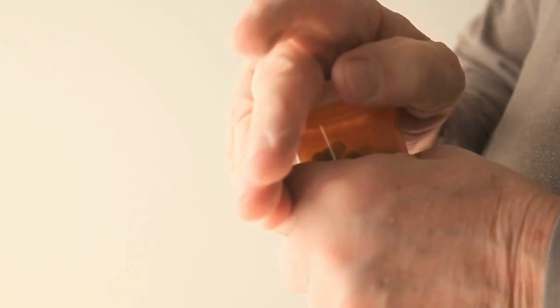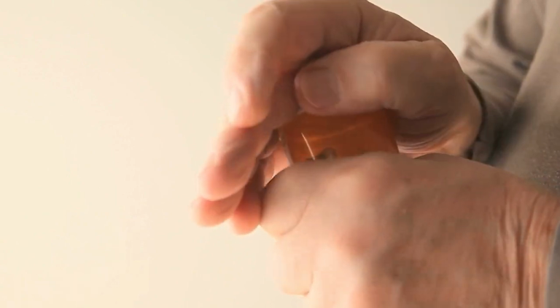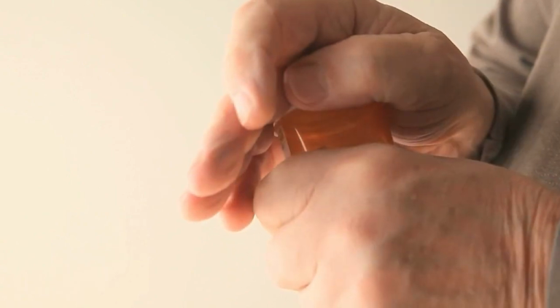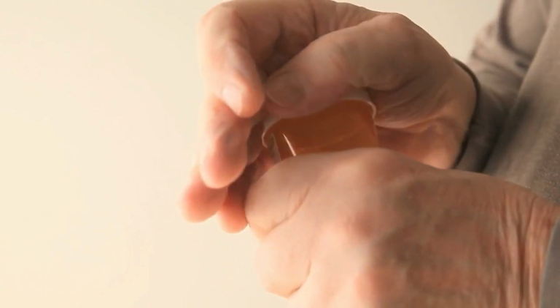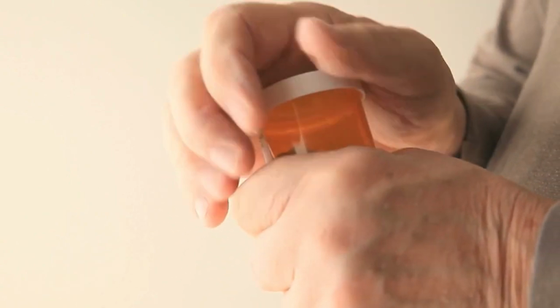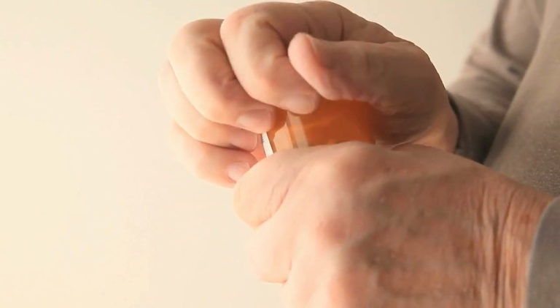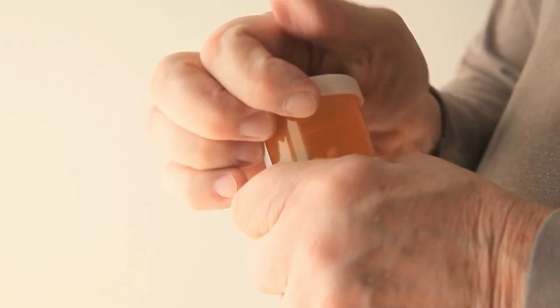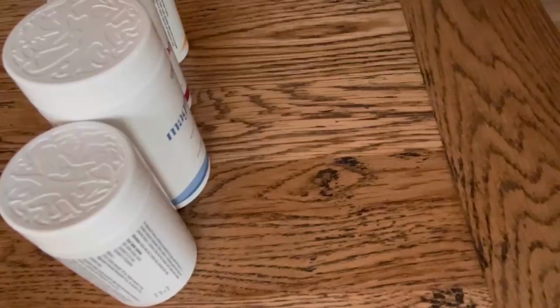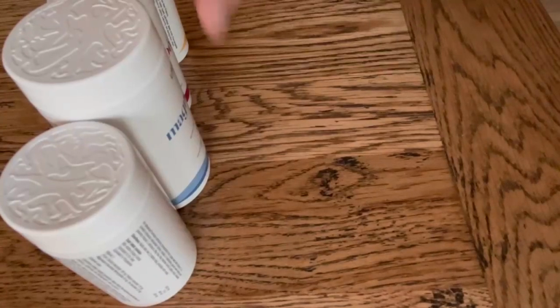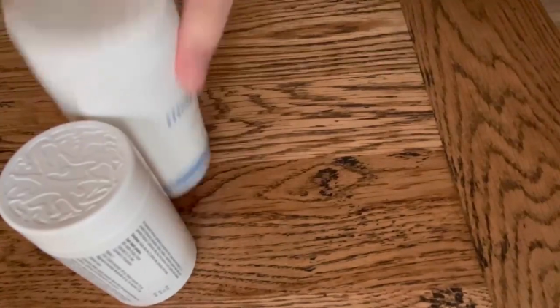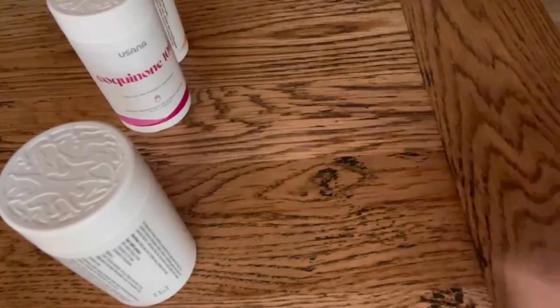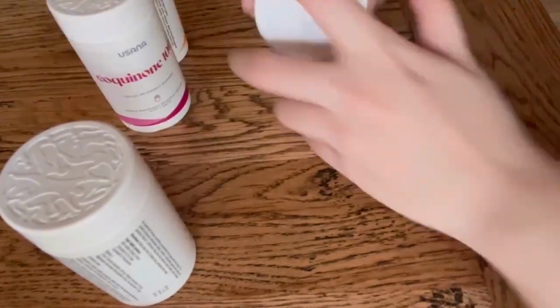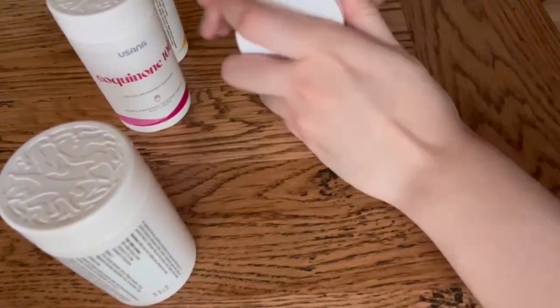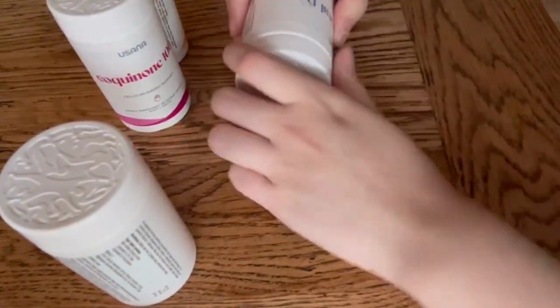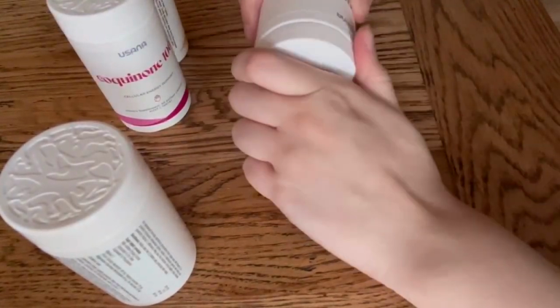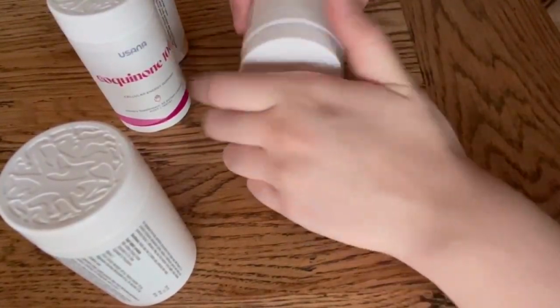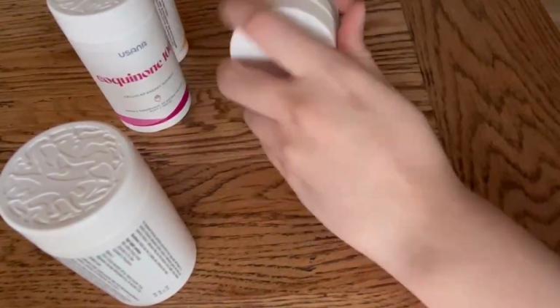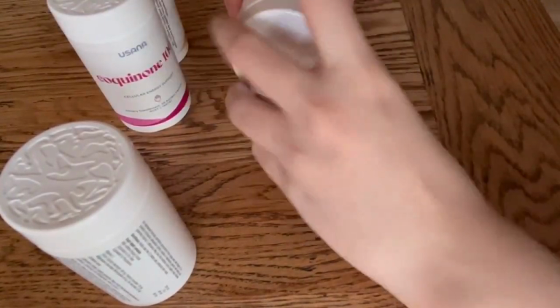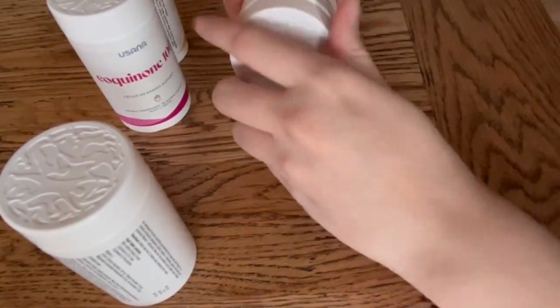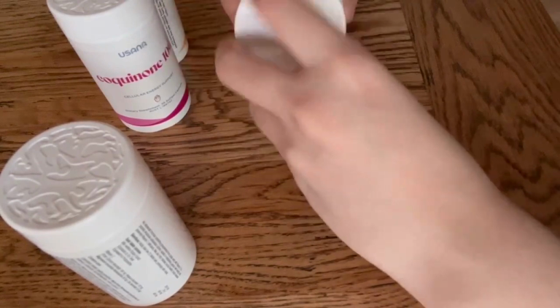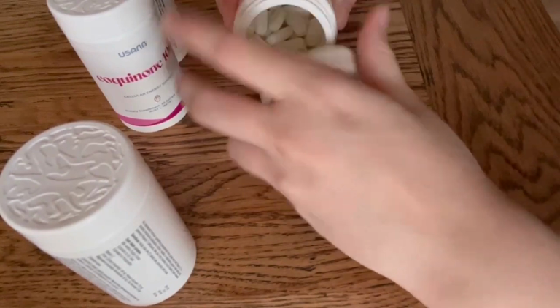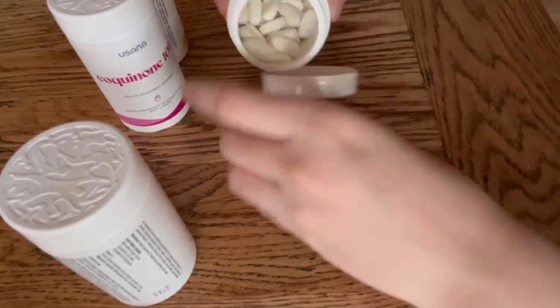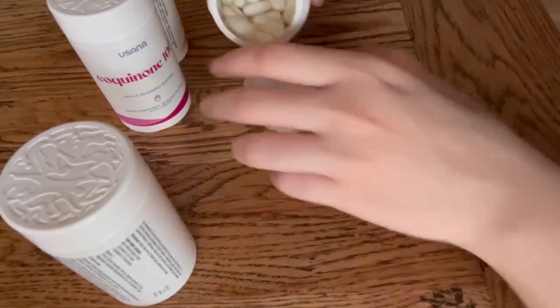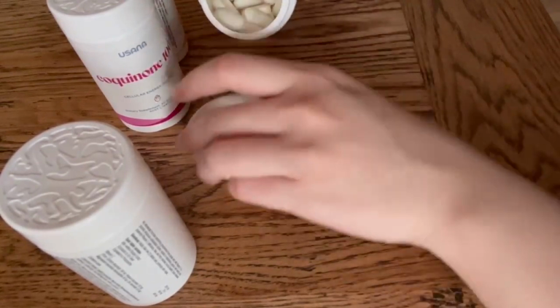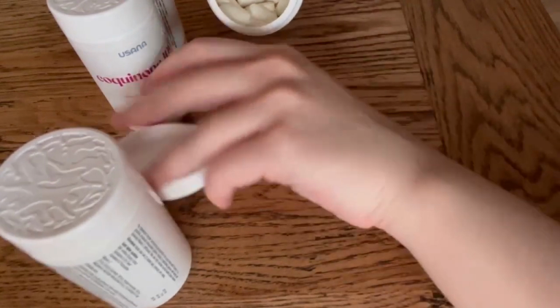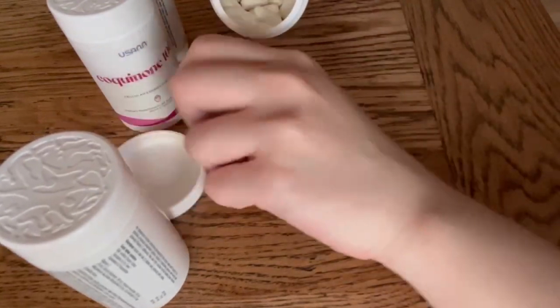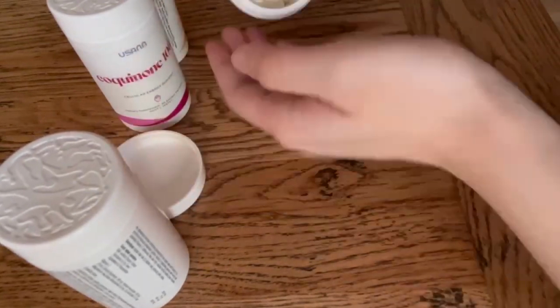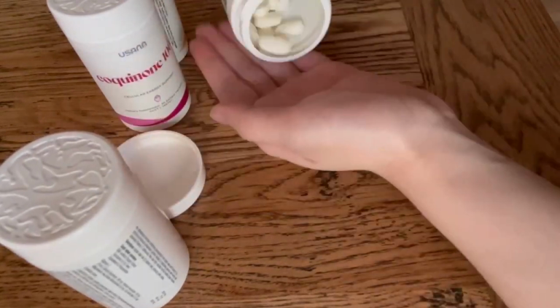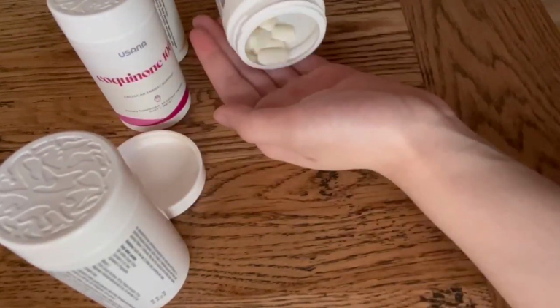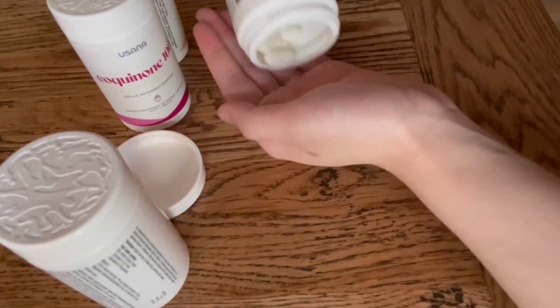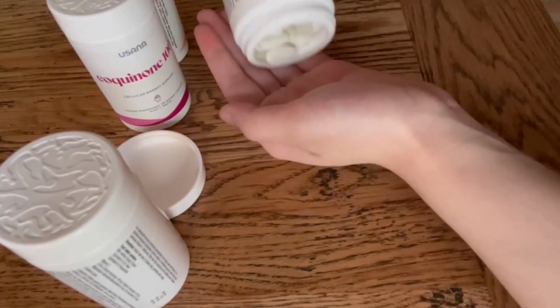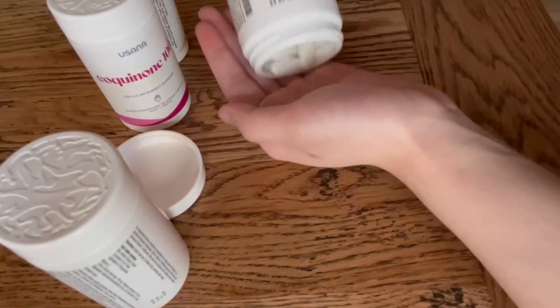For example, blister packs require dexterity as they're often small, and the combination of hard plastic and aluminium means they need a lot of strength to push the tablet through.